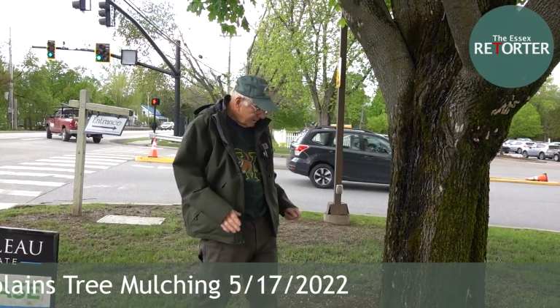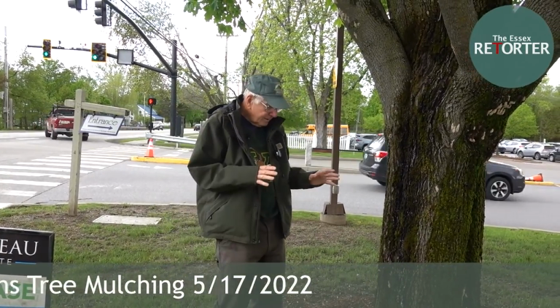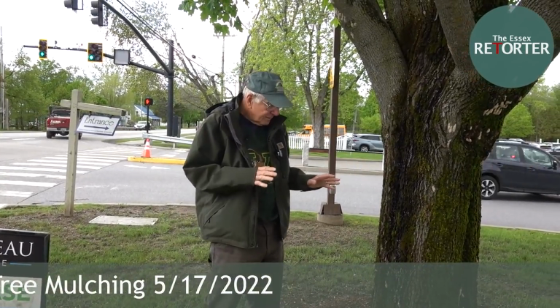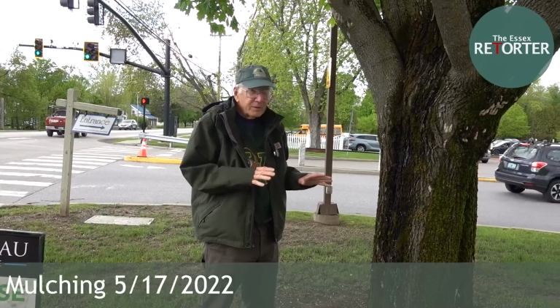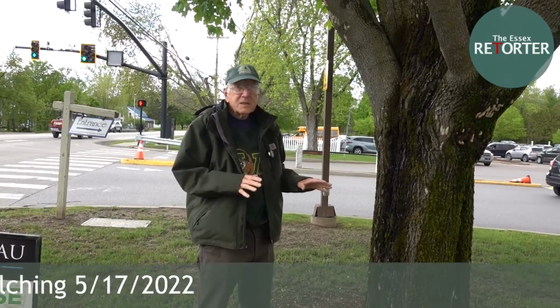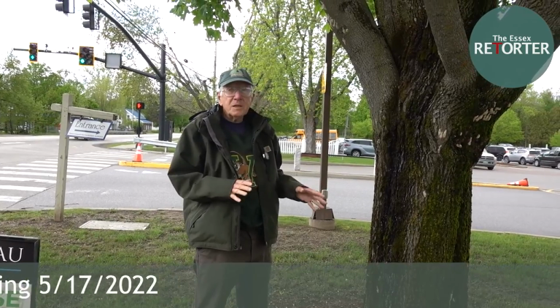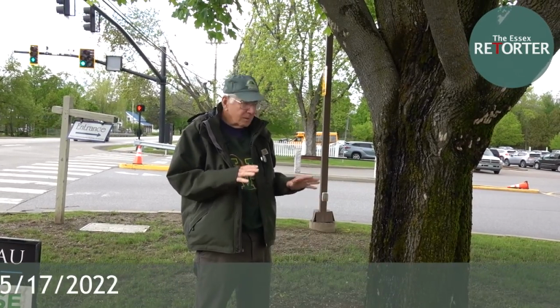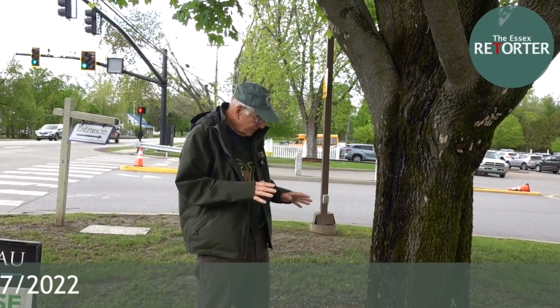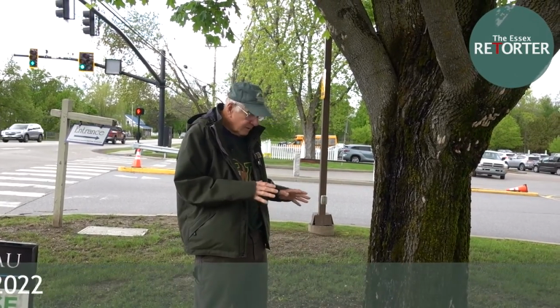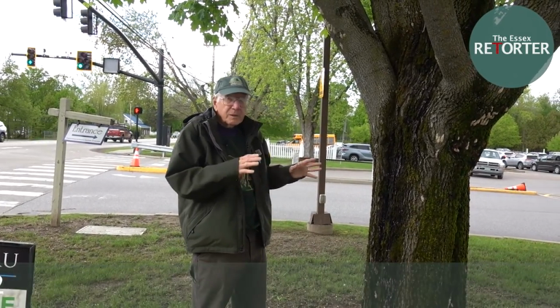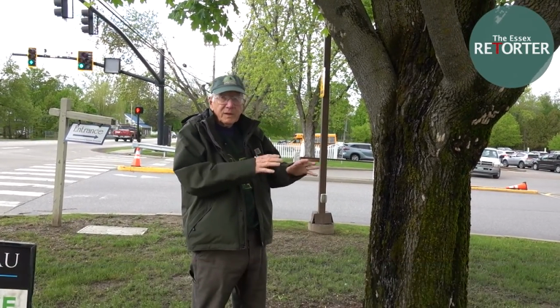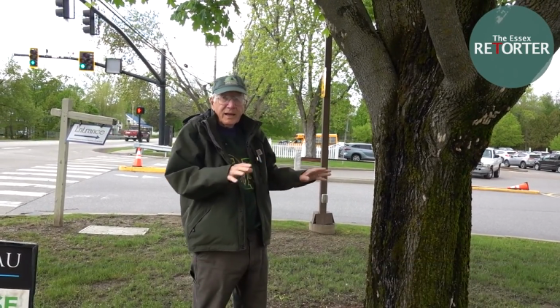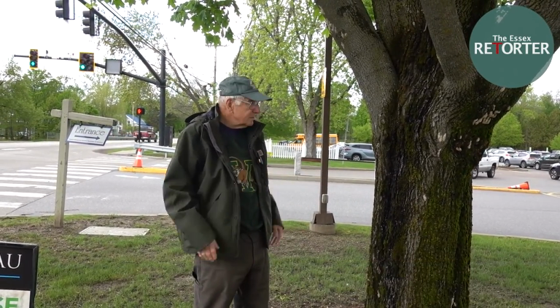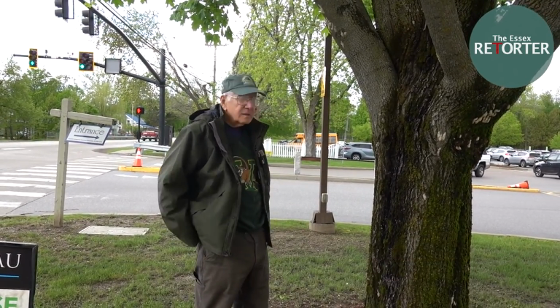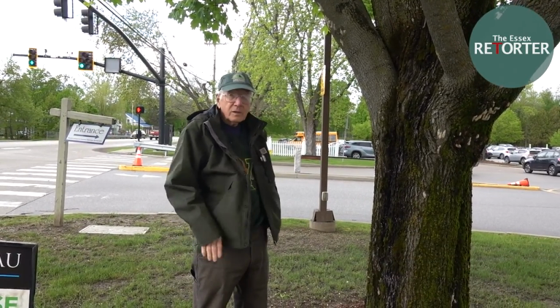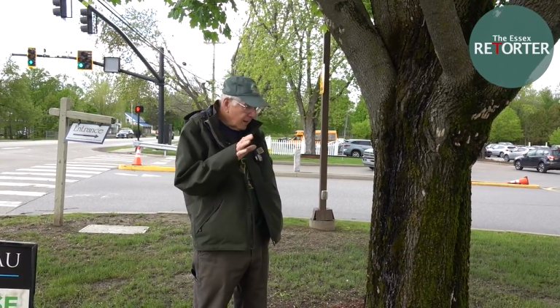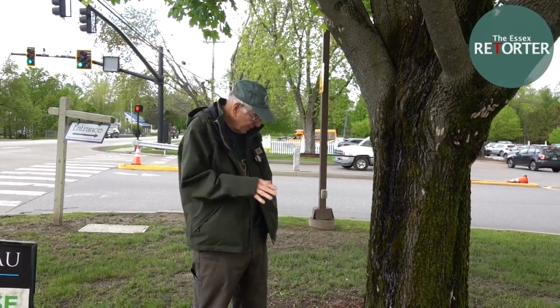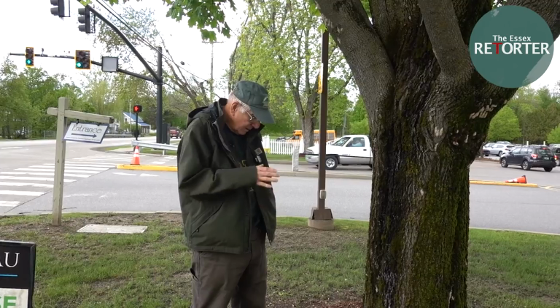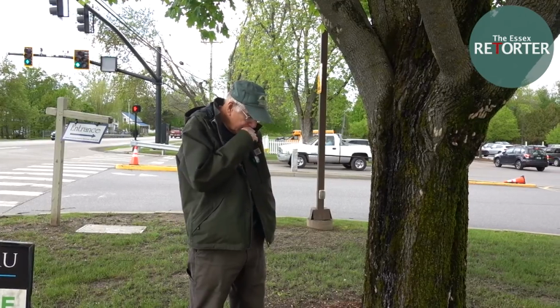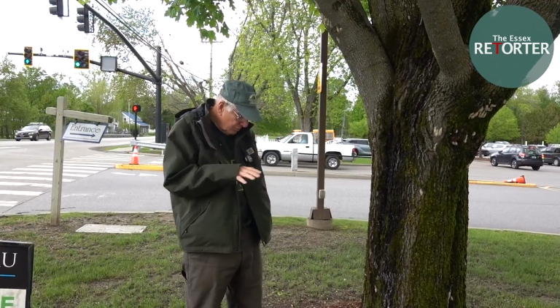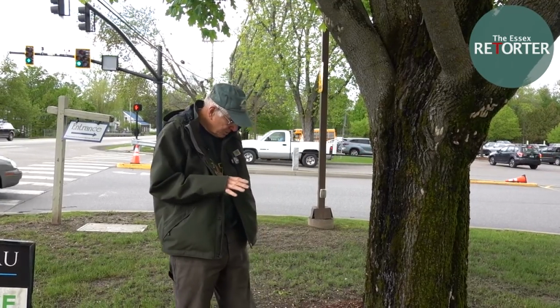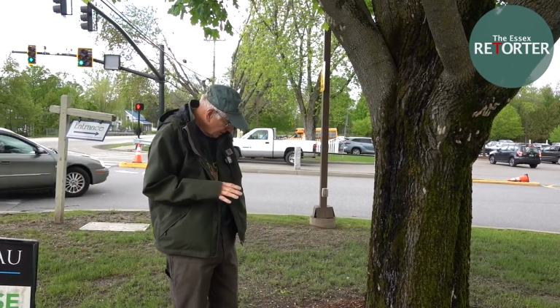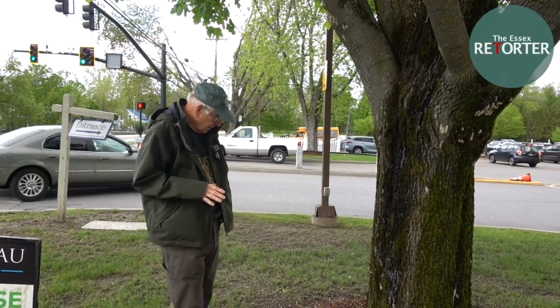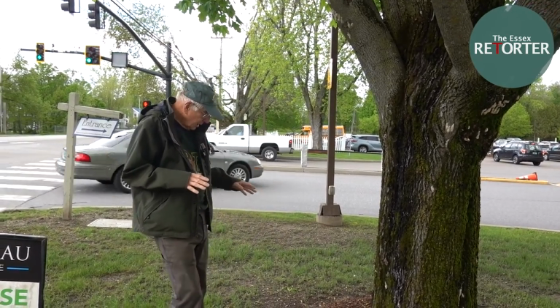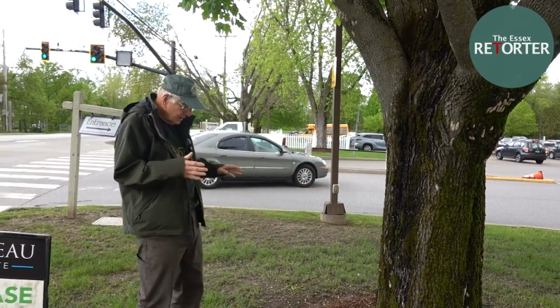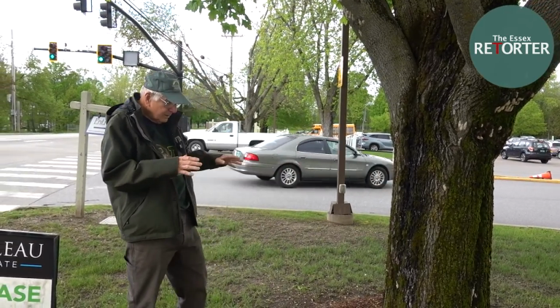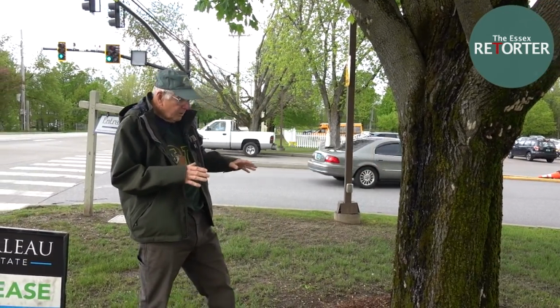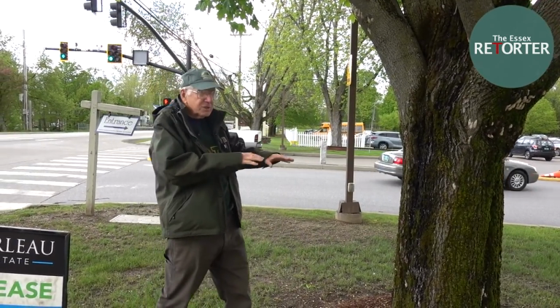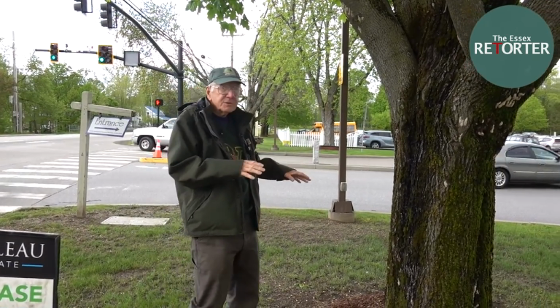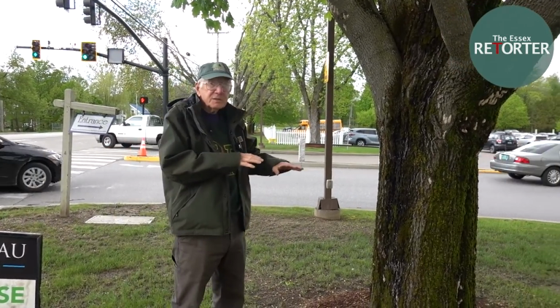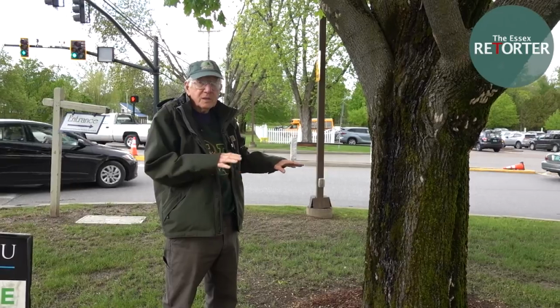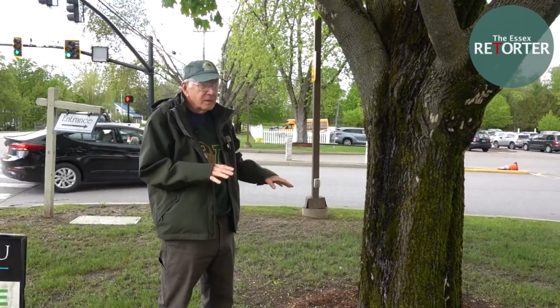I know this time of the year people want to get out, clean up, and do mulching. Mulching around the tree is a good idea.